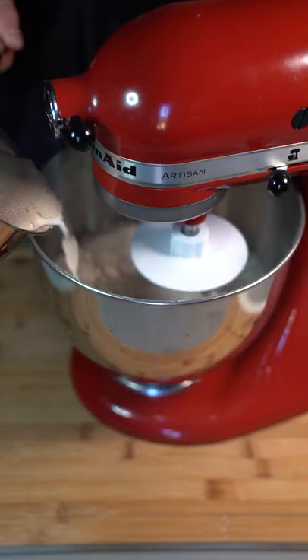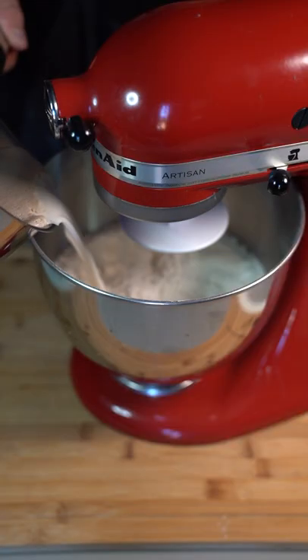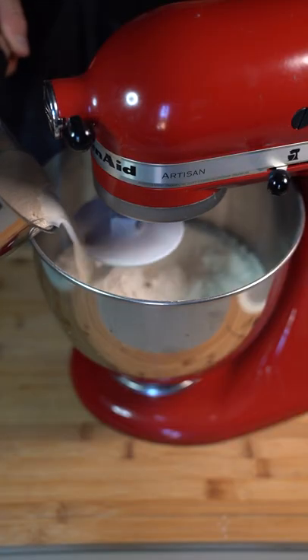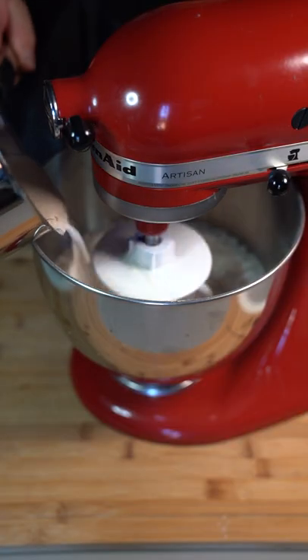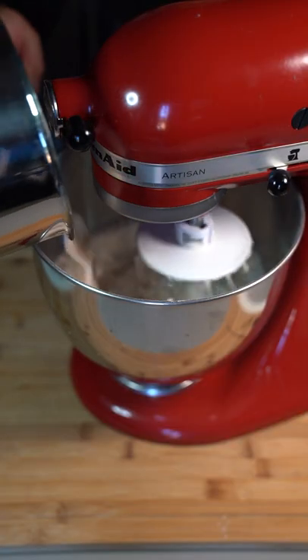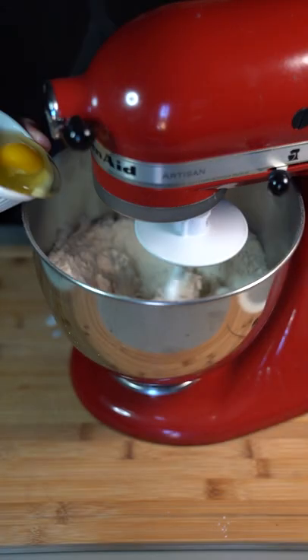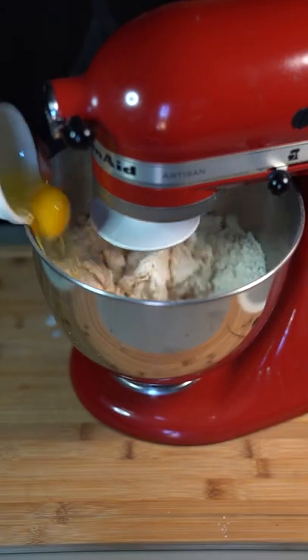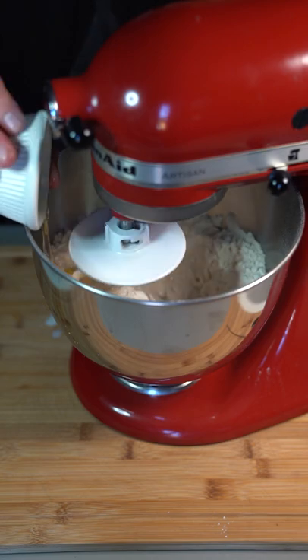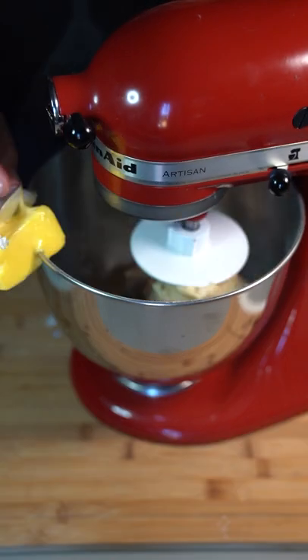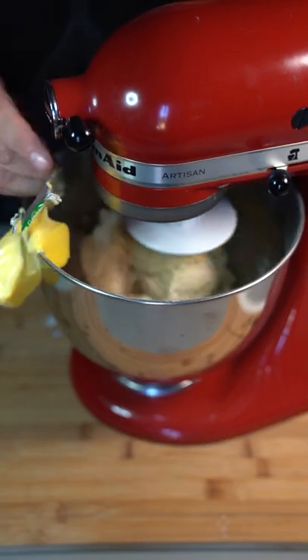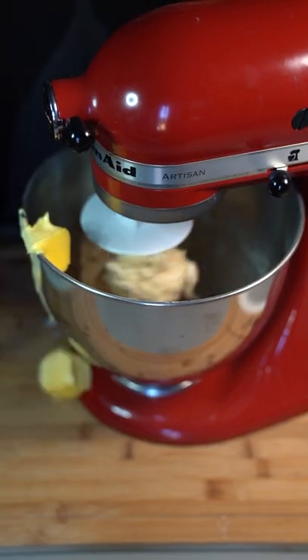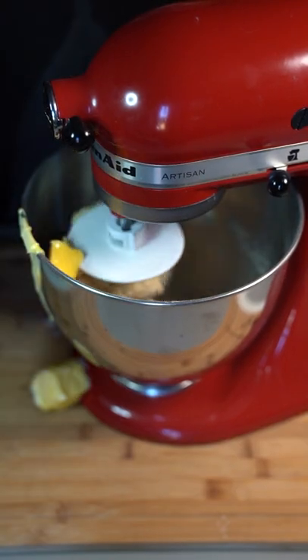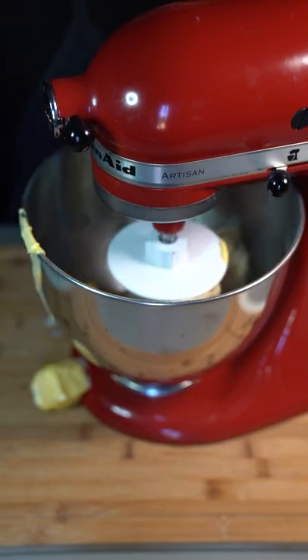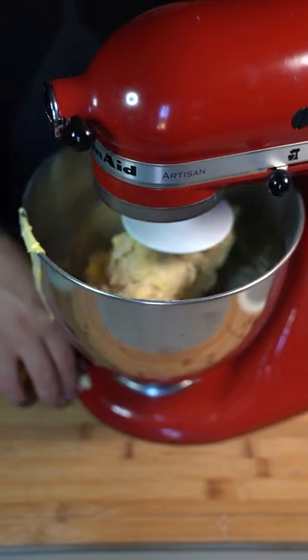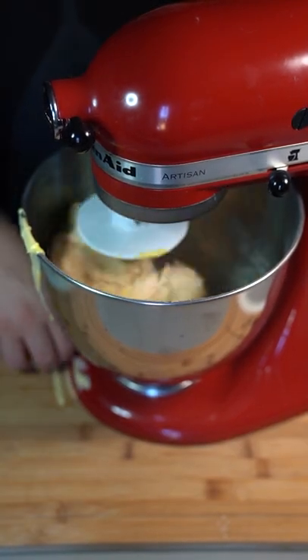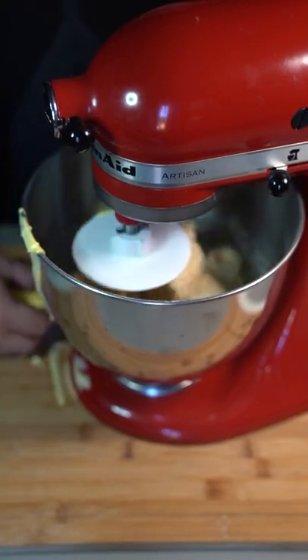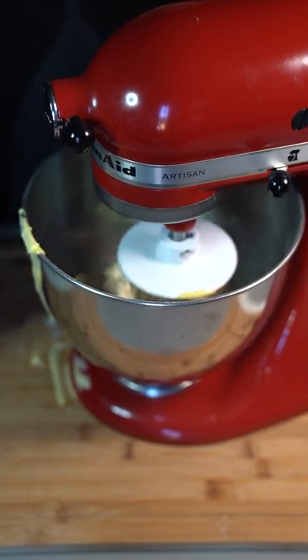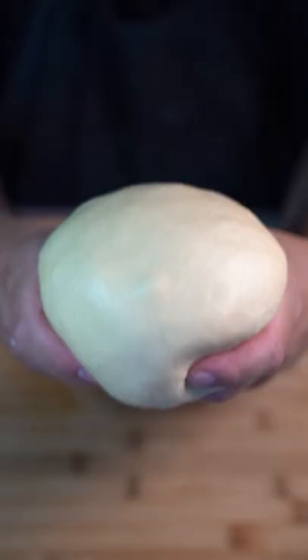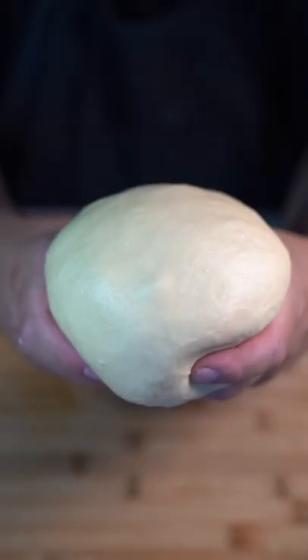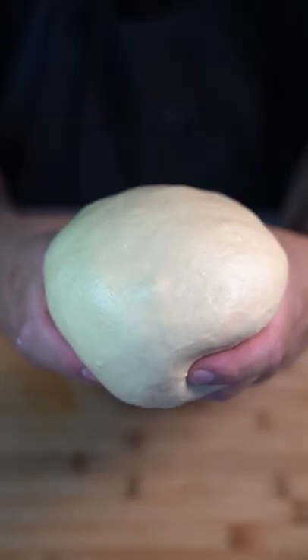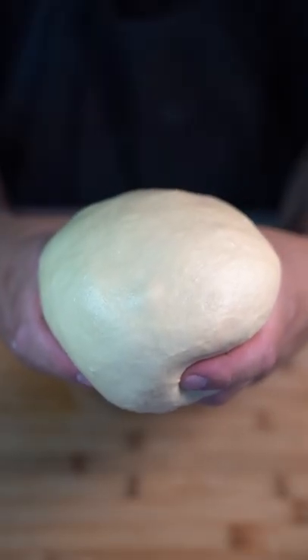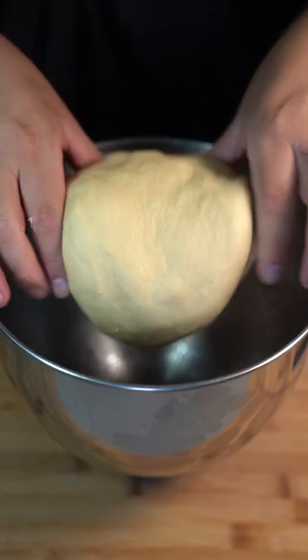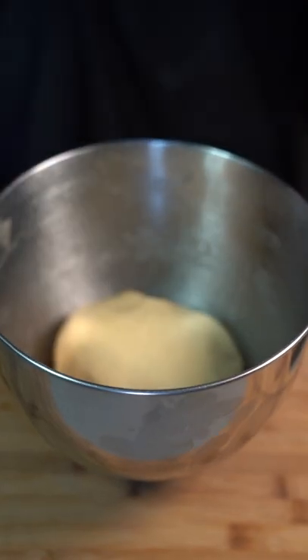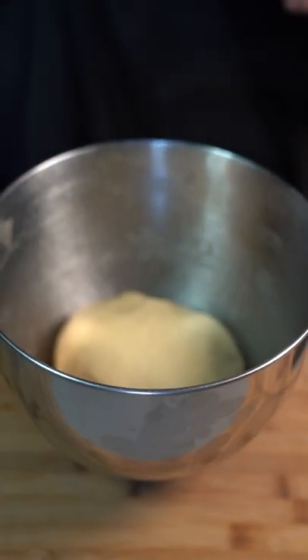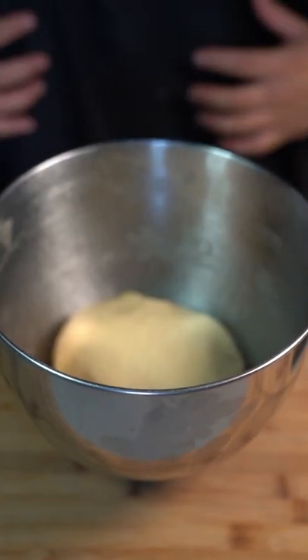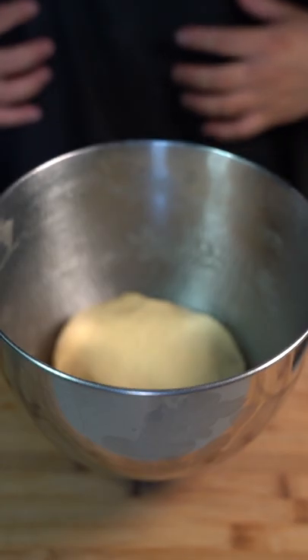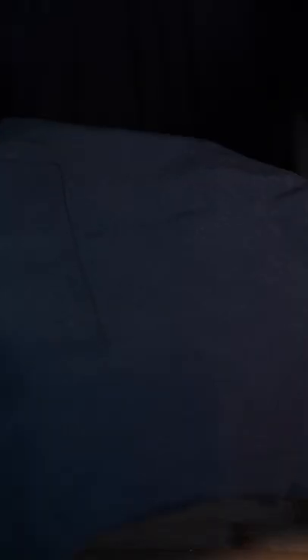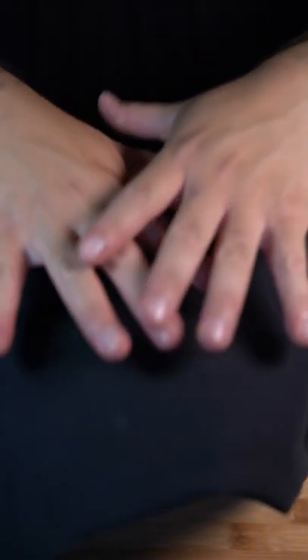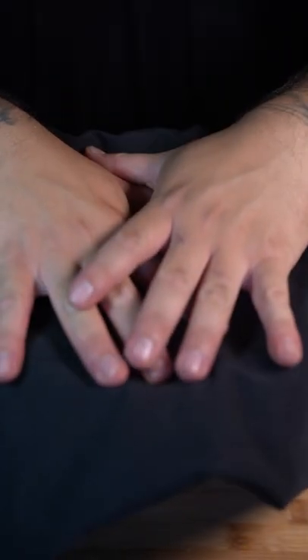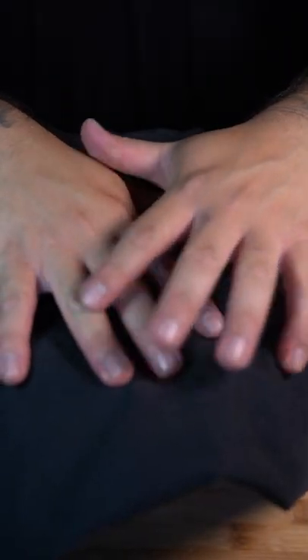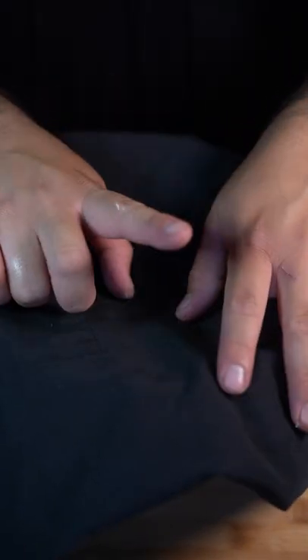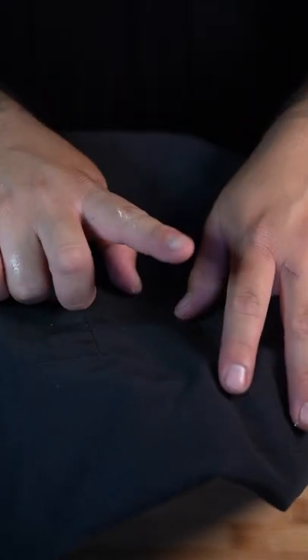Pour in your milk and yeast mixture, two eggs, and one stick of room temperature butter. Once you've got a soft dough ball, throw it into an oiled bowl, cover it, and let that rise for one hour.